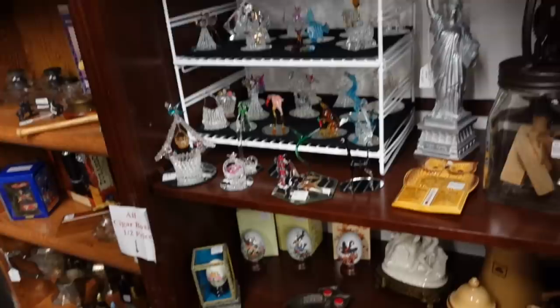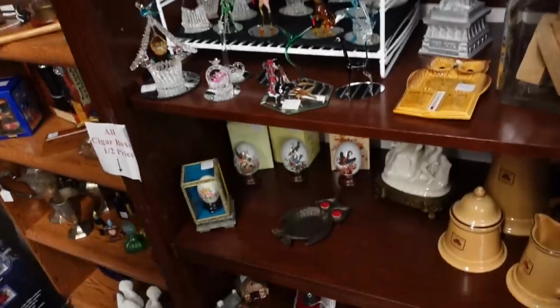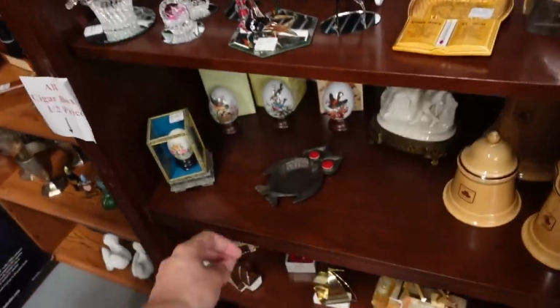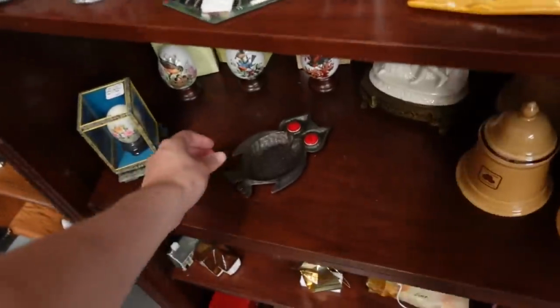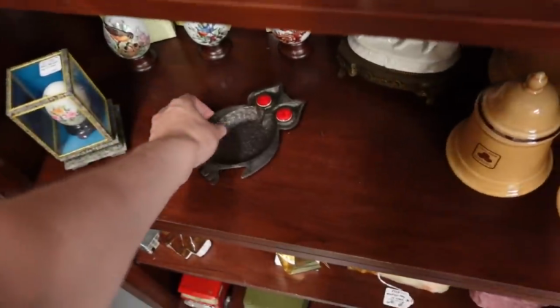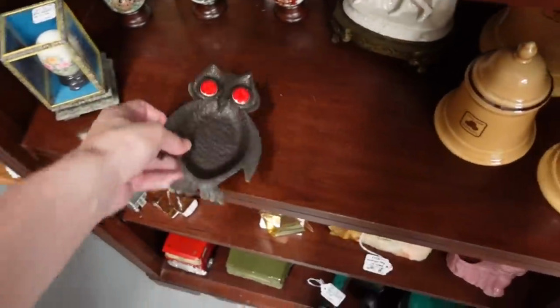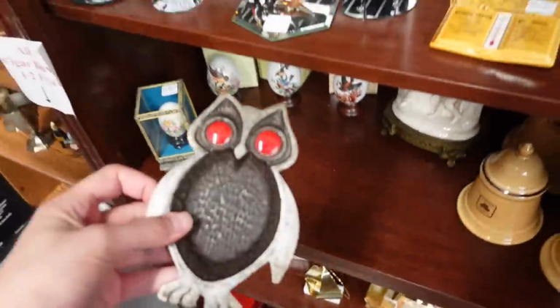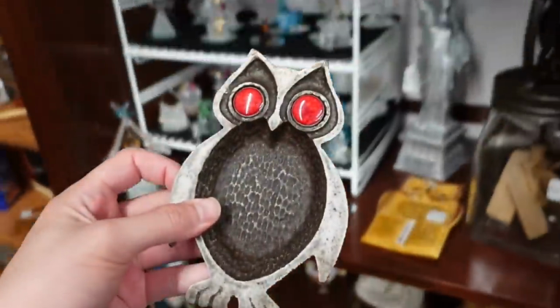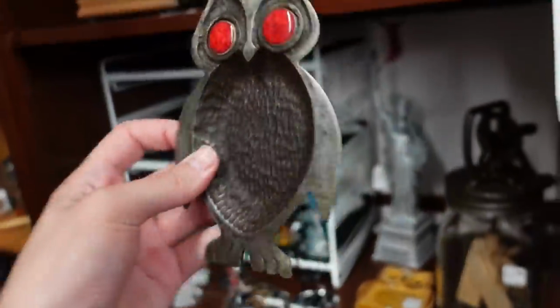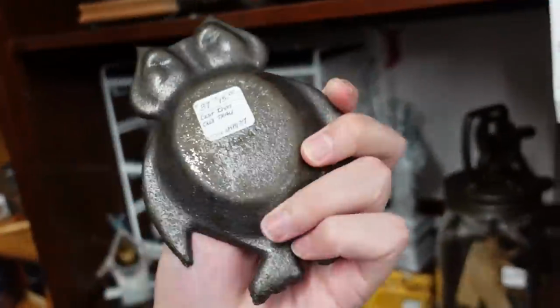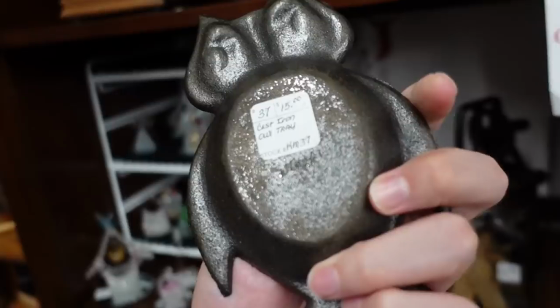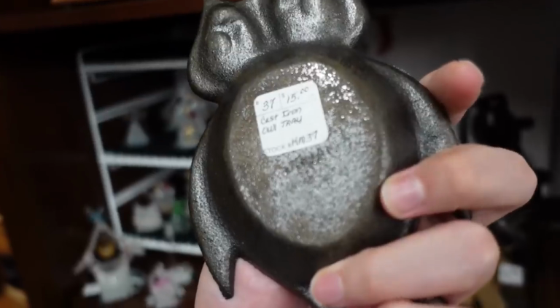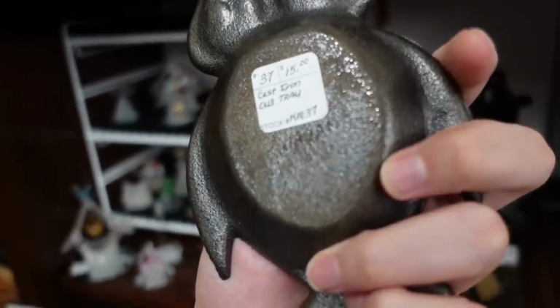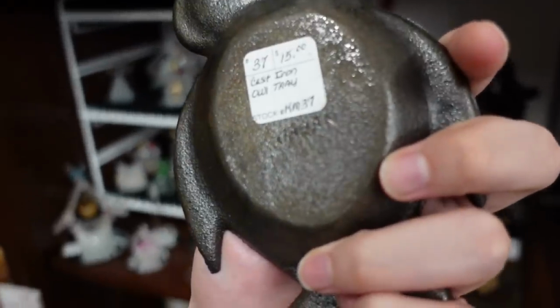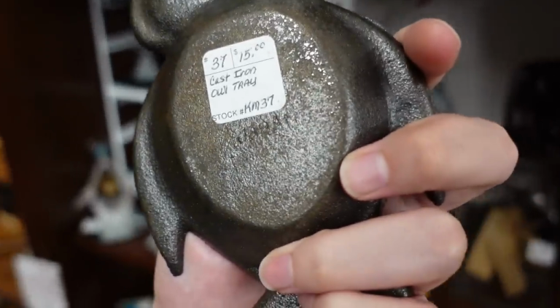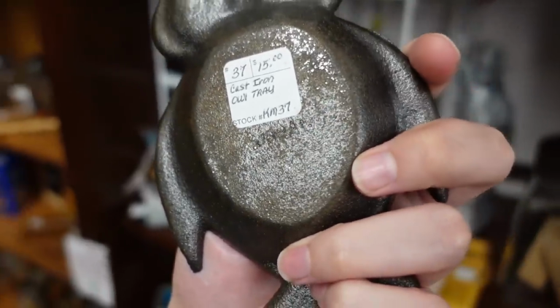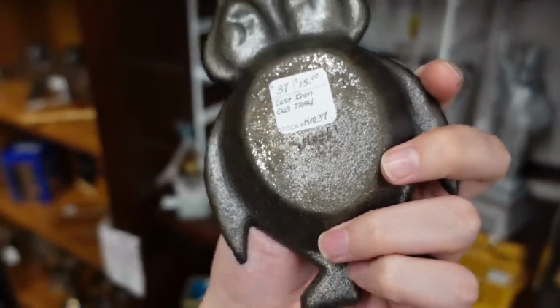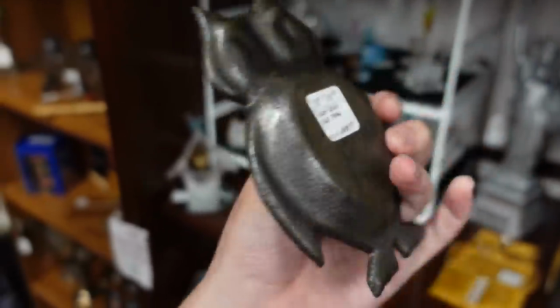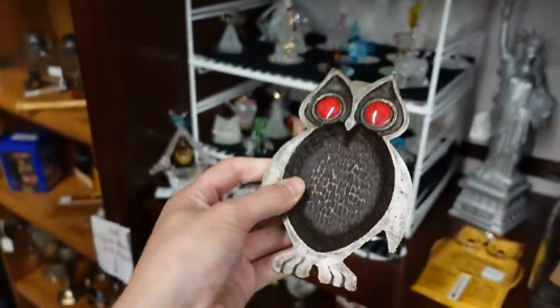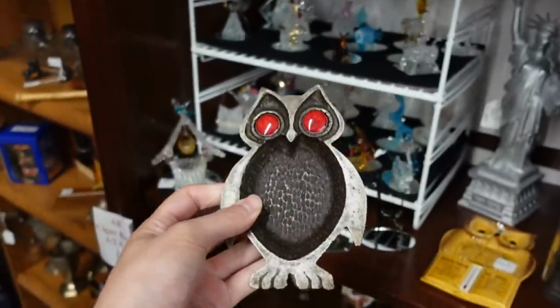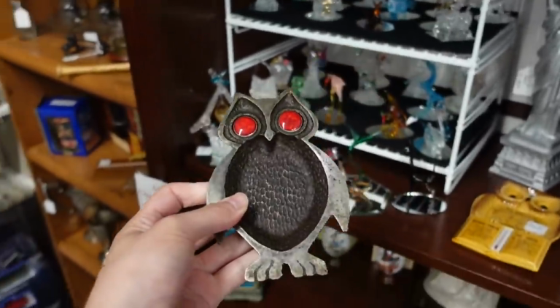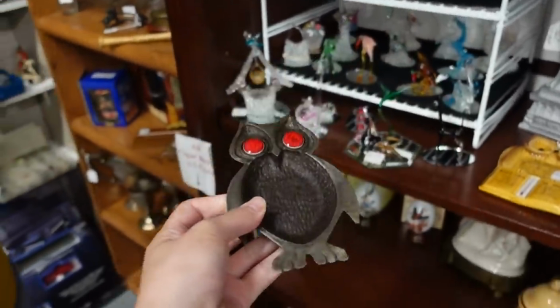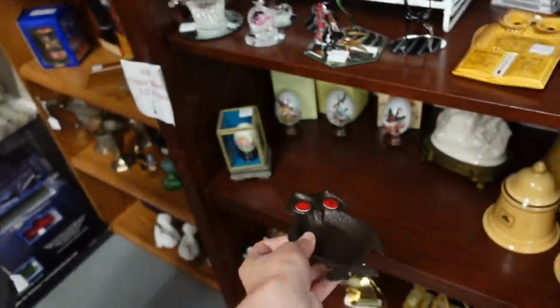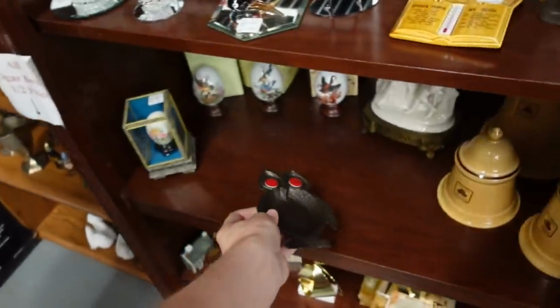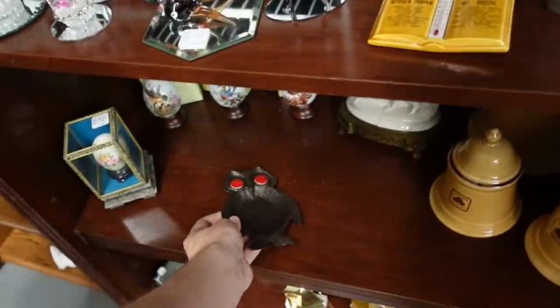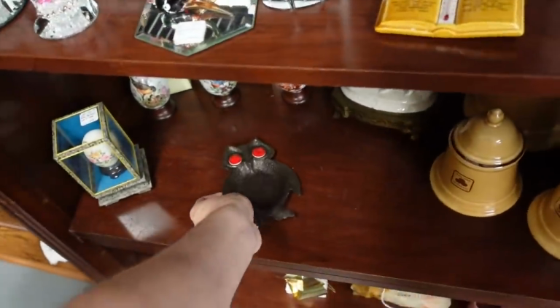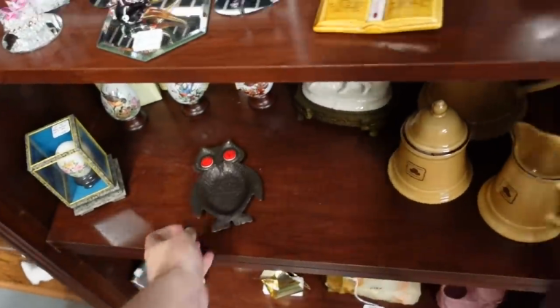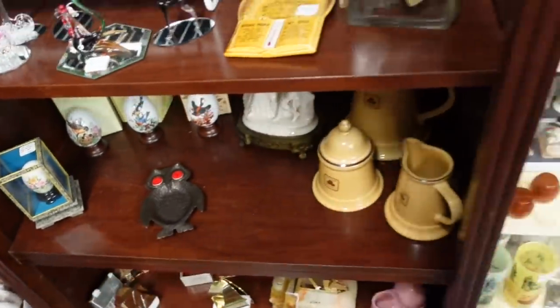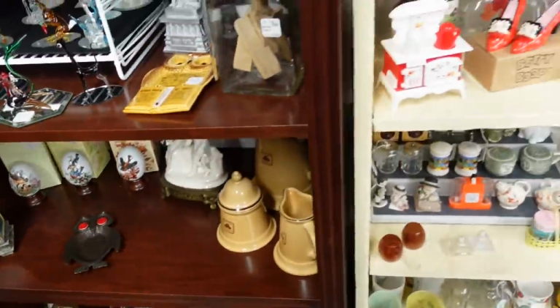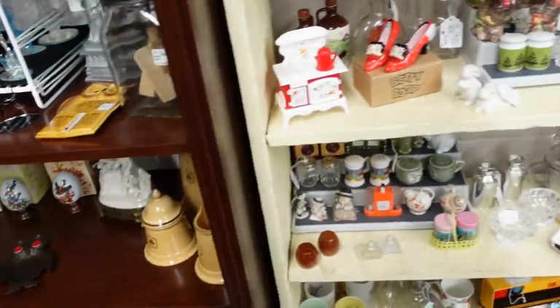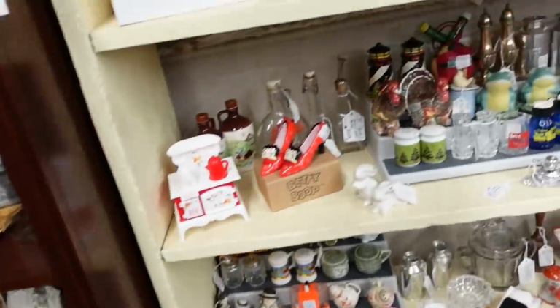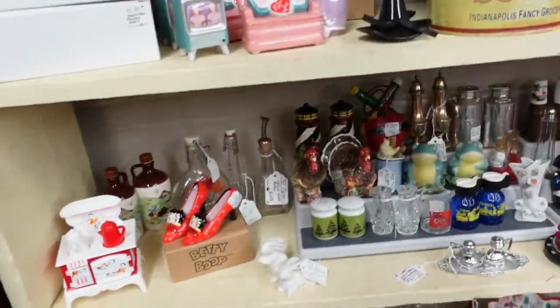And the owl is cute. That's $15 - it's a cast iron owl tray and you could put your quiche in there.